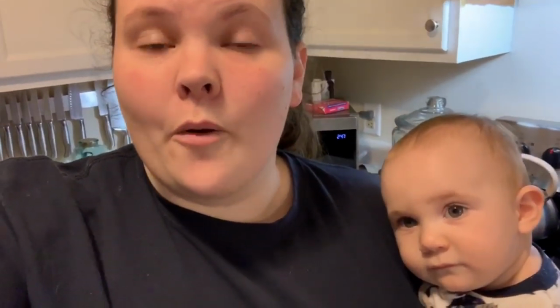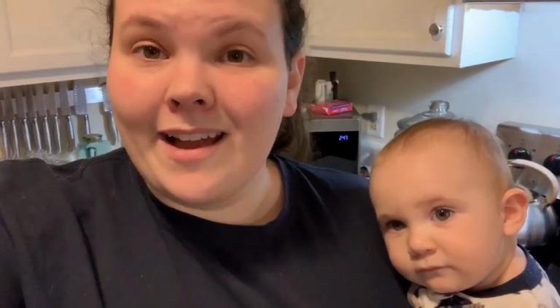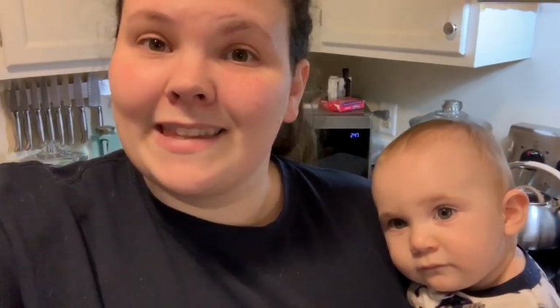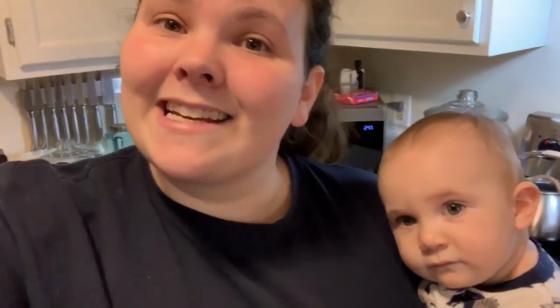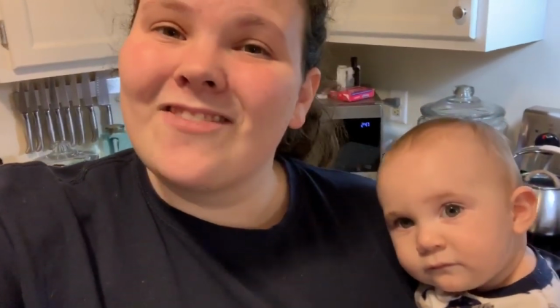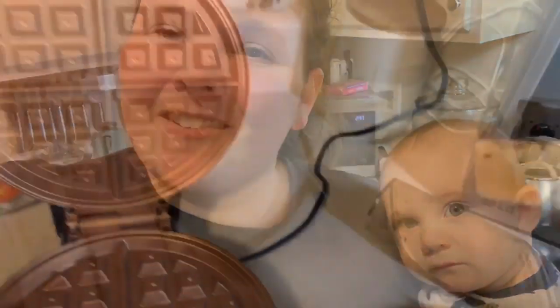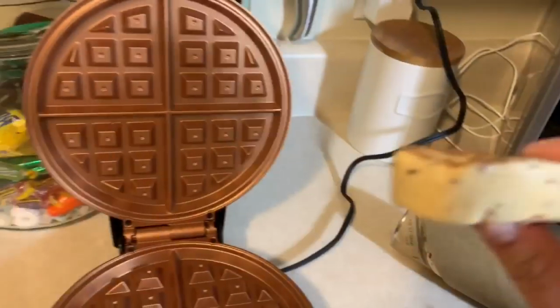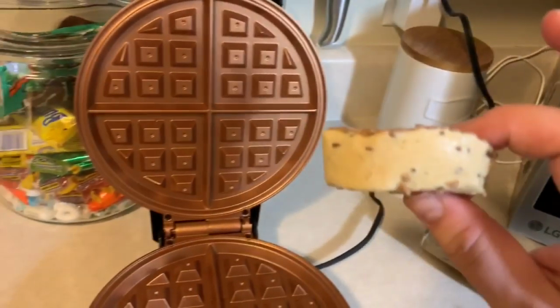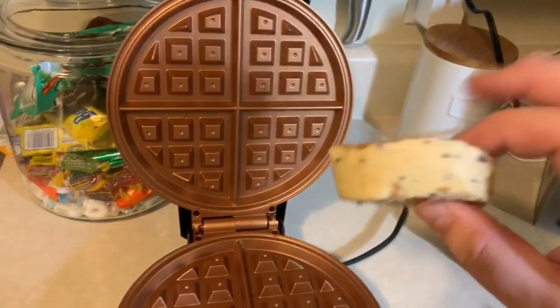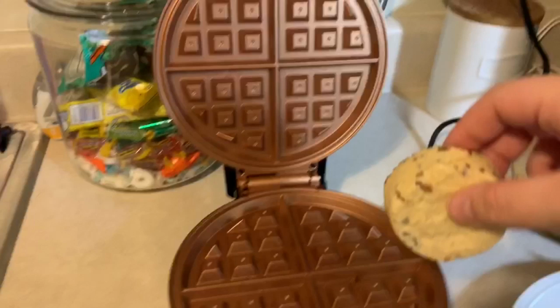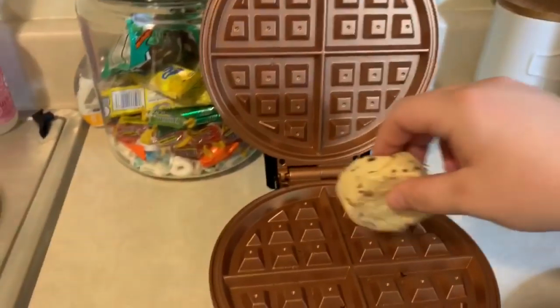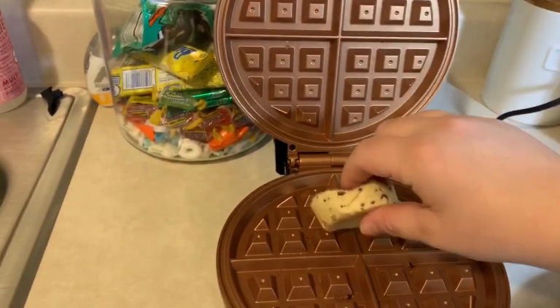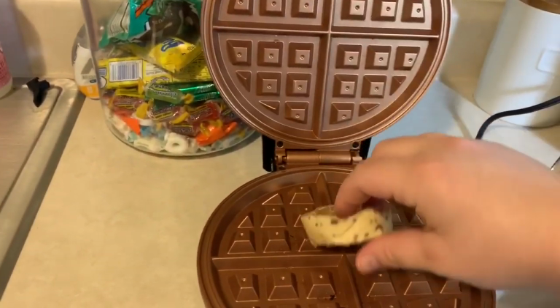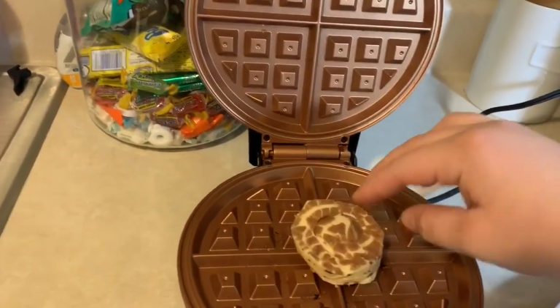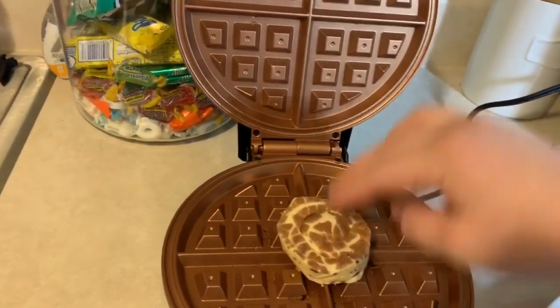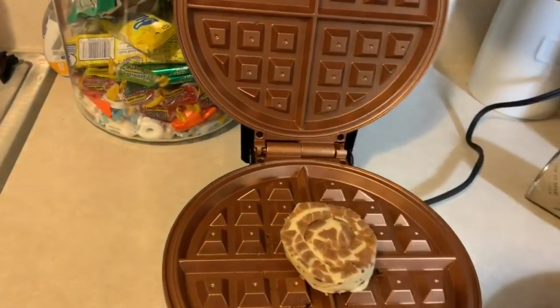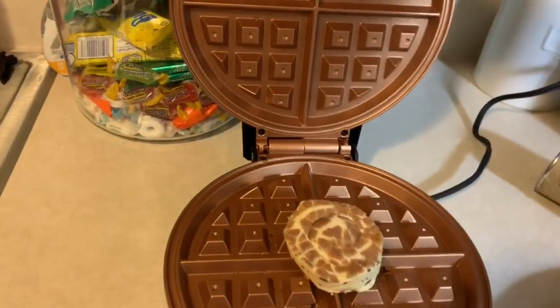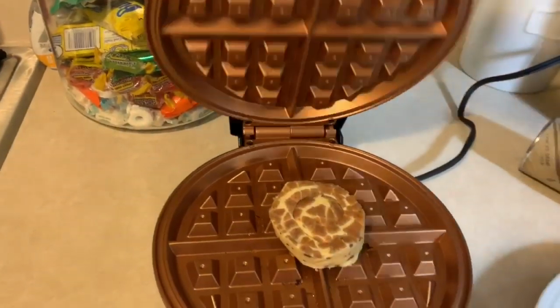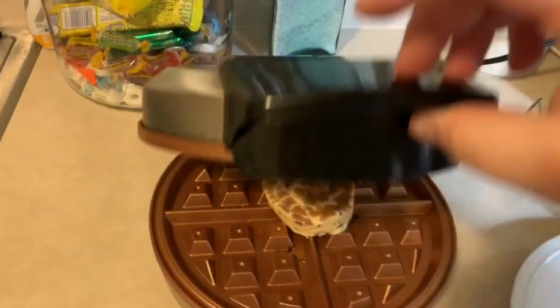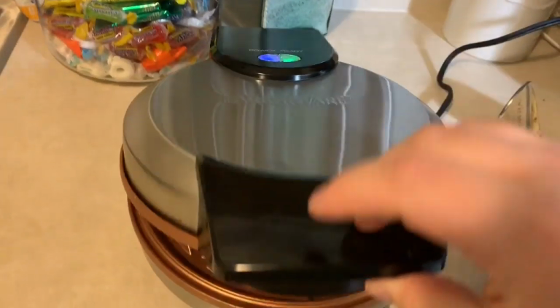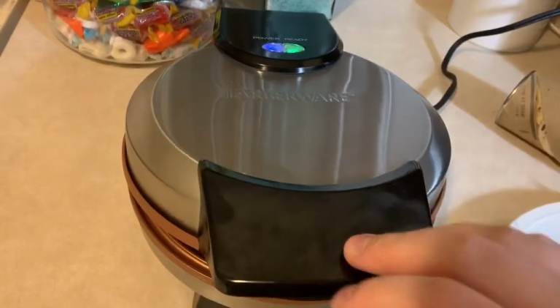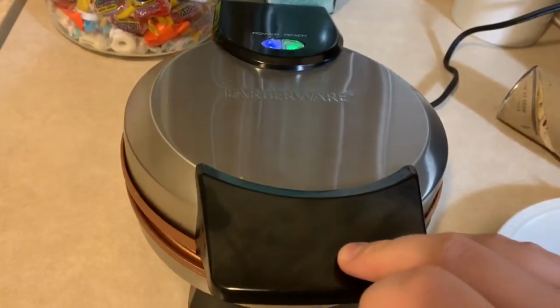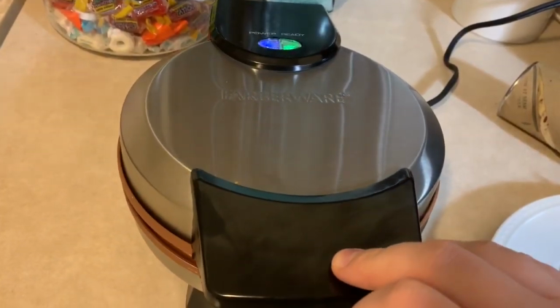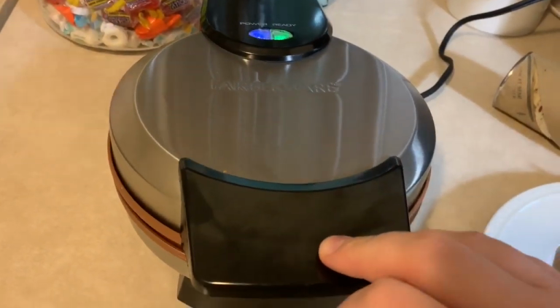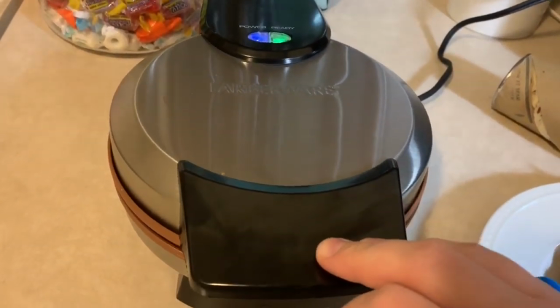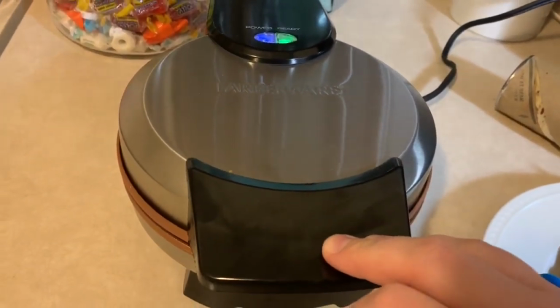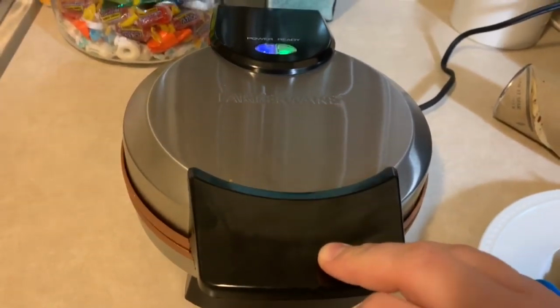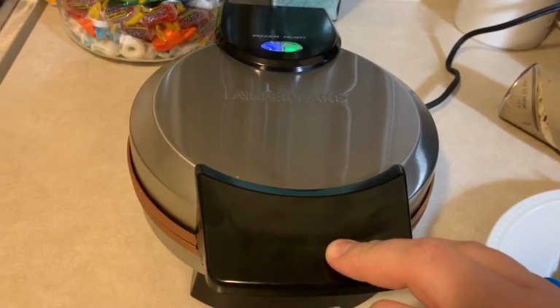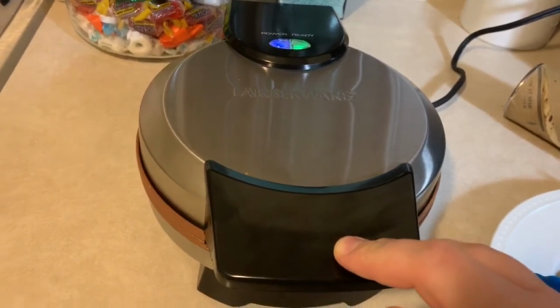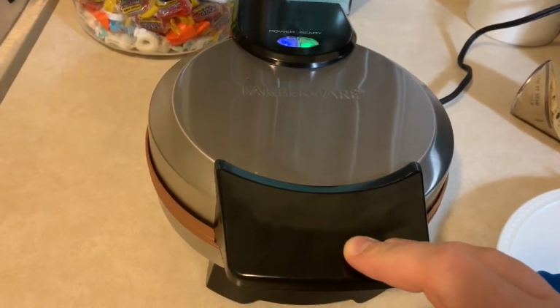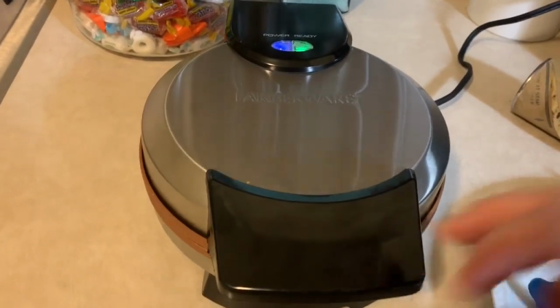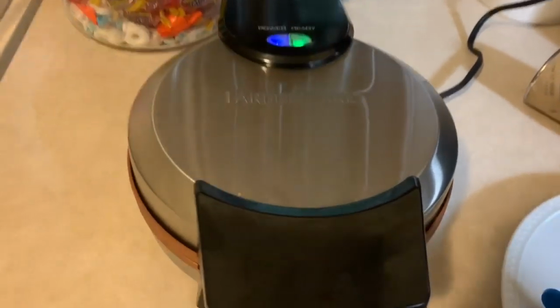Let's get into the video. I take a cinnamon roll, put it on there, press this down, and within like two minutes they are good.